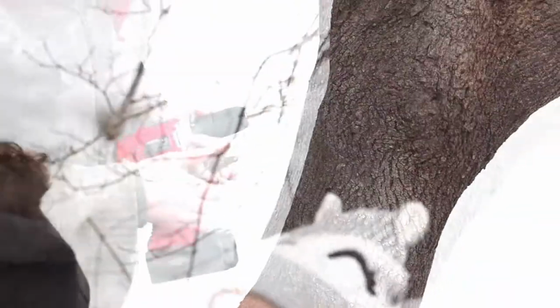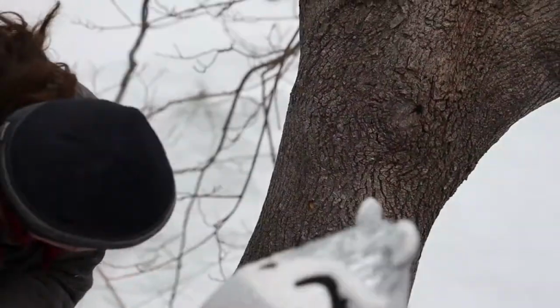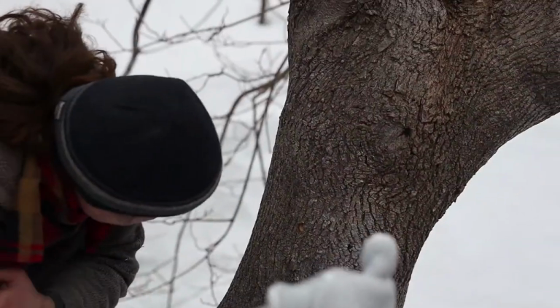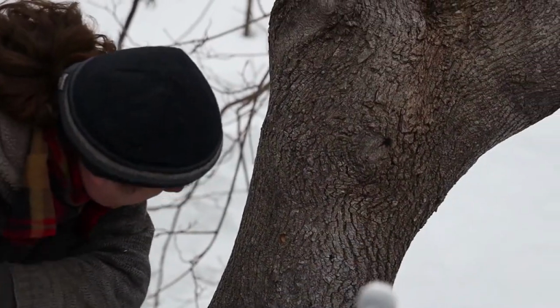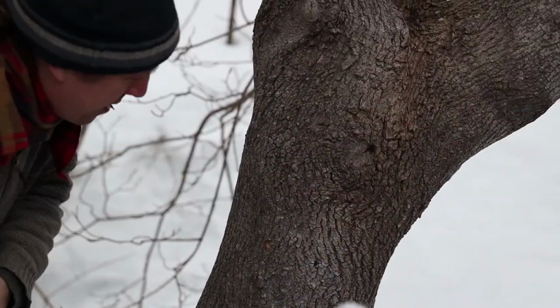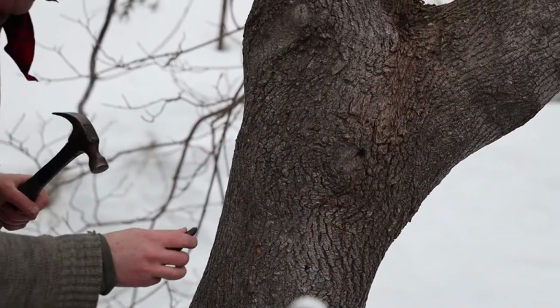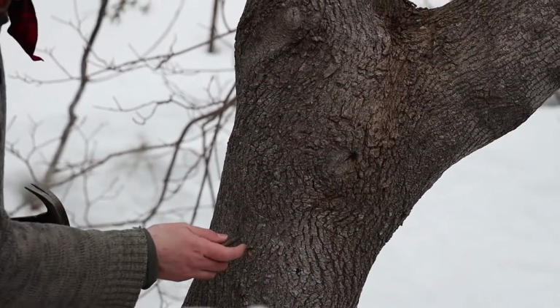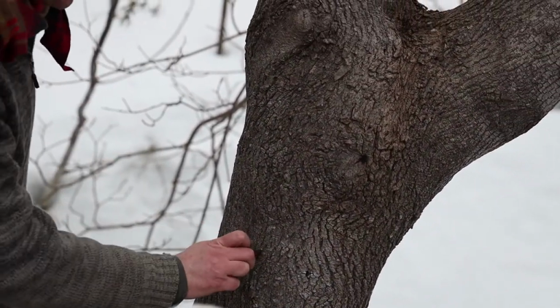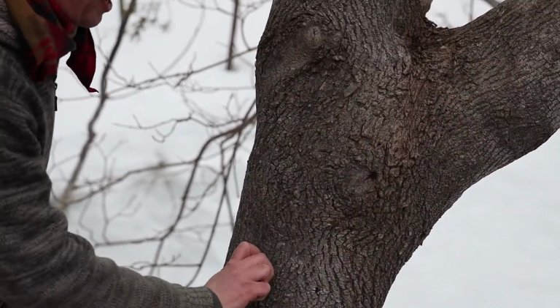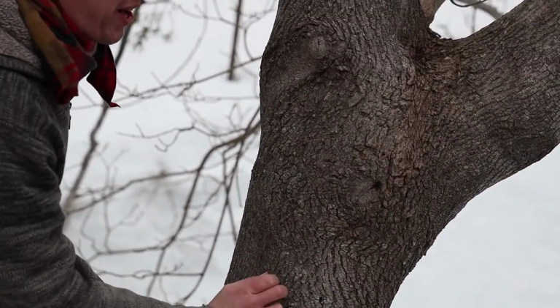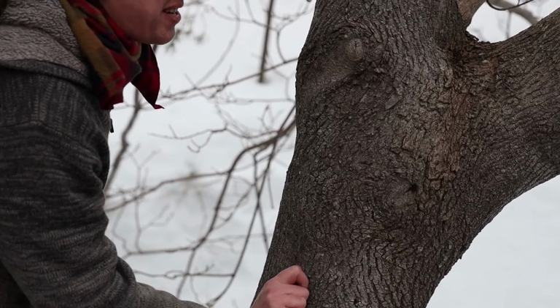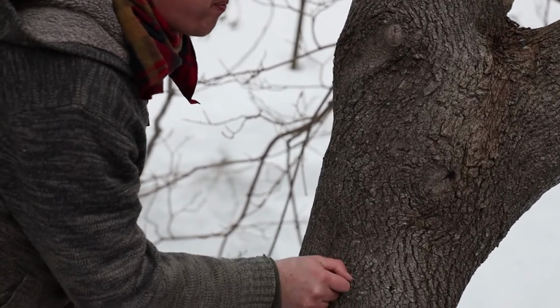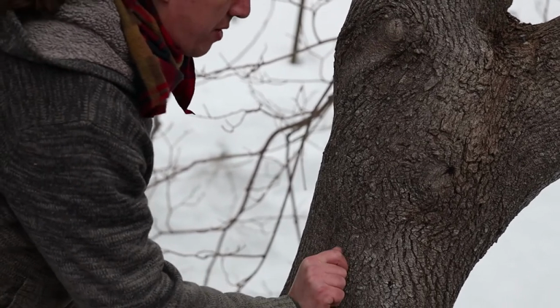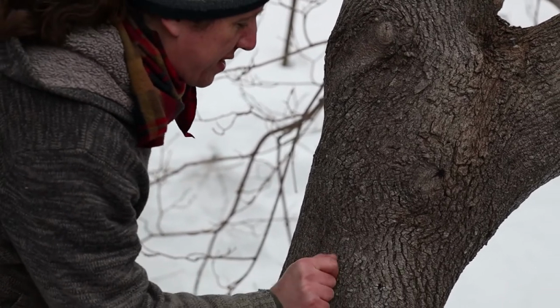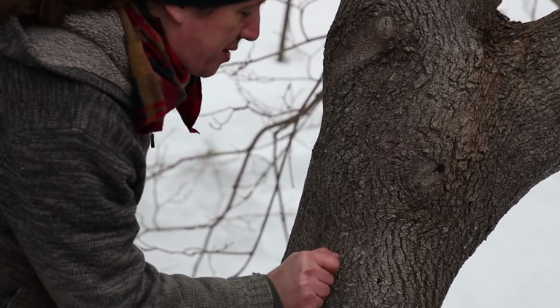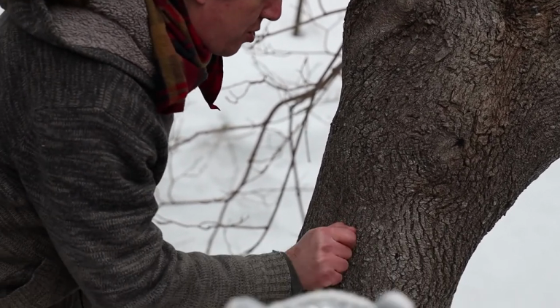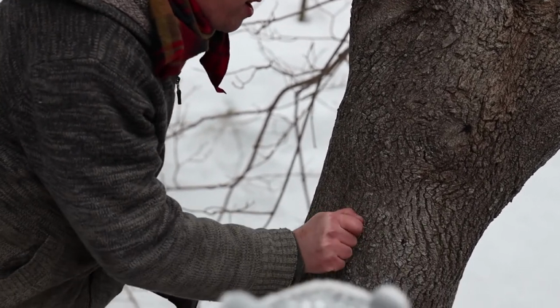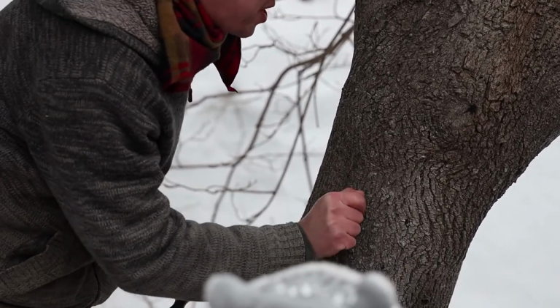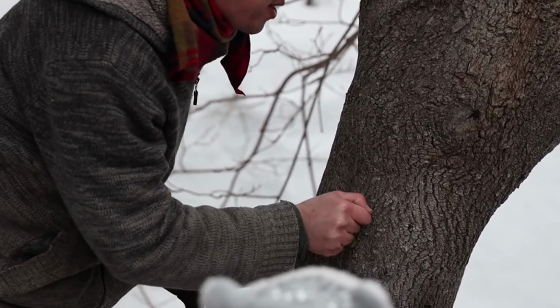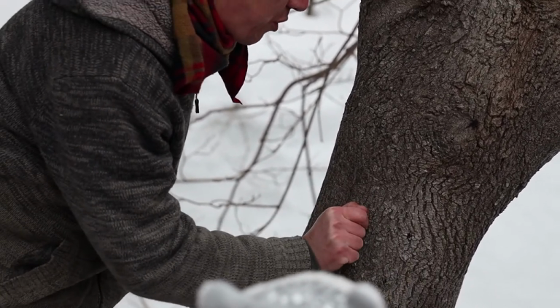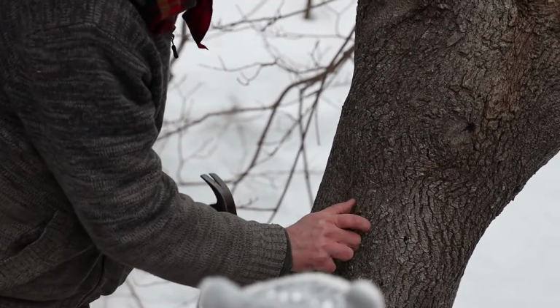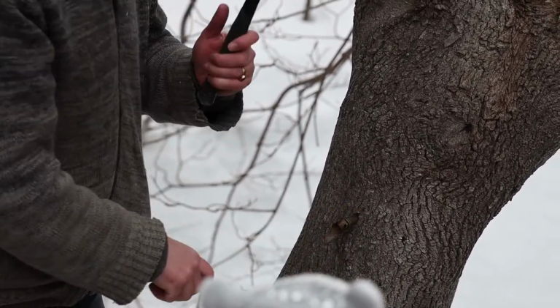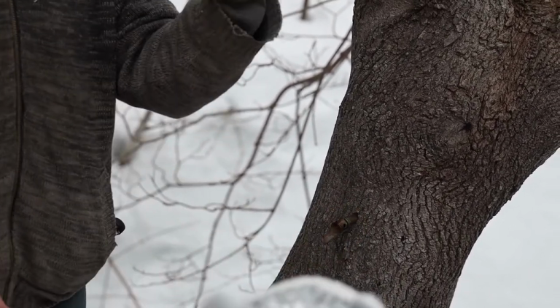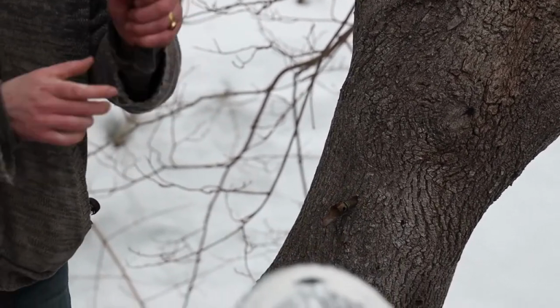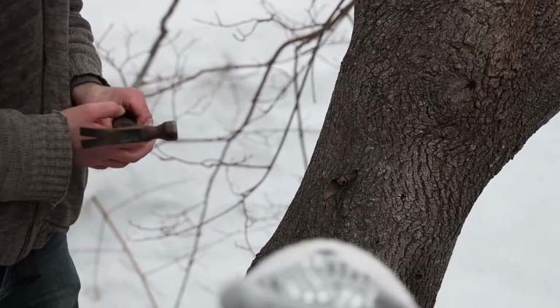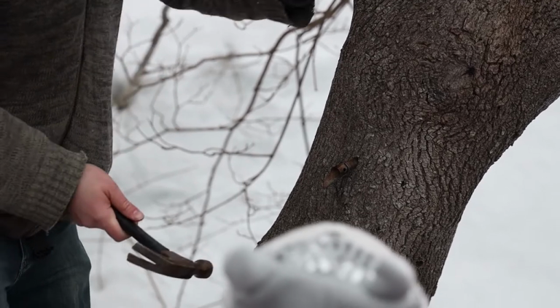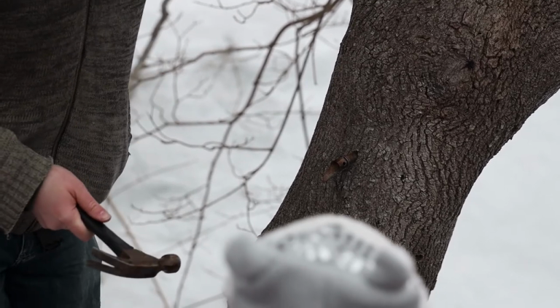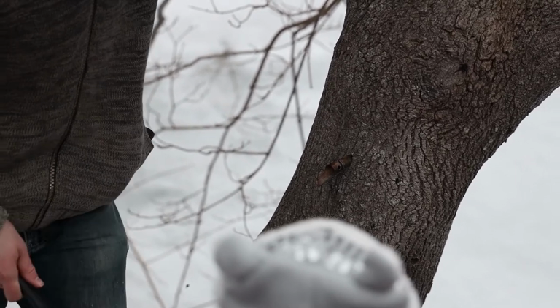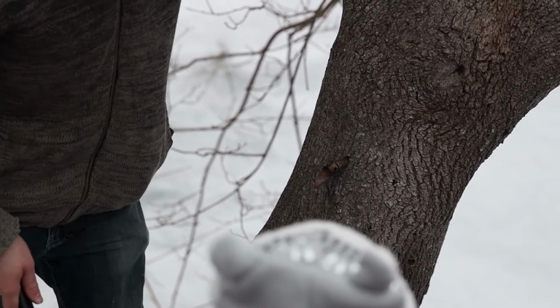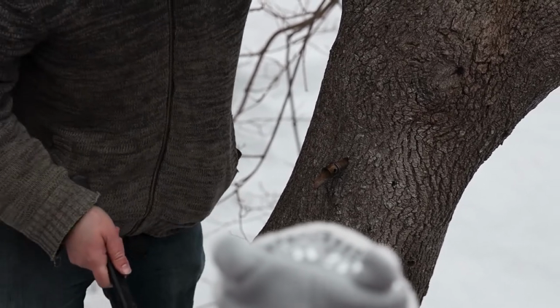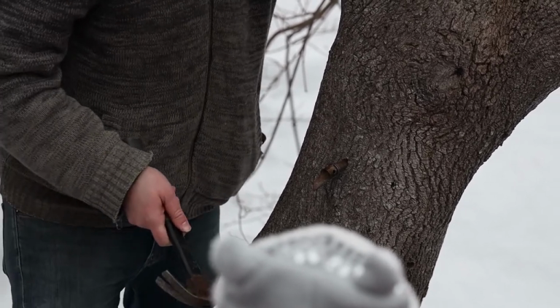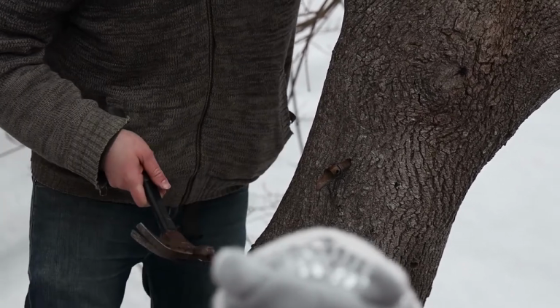No sap dripping yet. You can squeeze the tap in with your hand like this — just kind of twist a little until it's firm — and then just have something like a hammer and give it a couple of gentle taps. Make sure to fold the river.